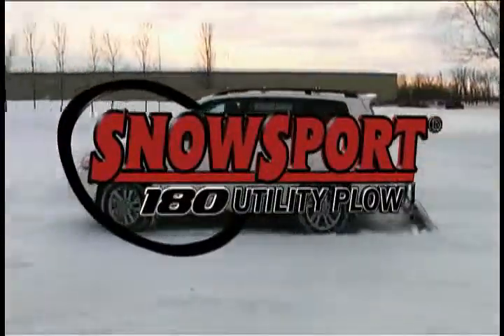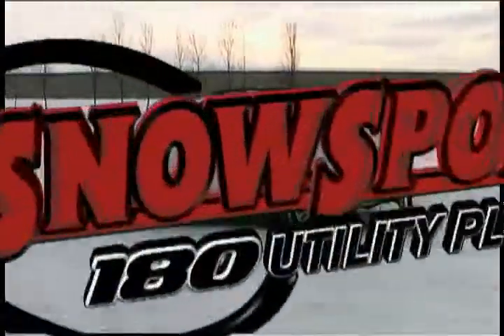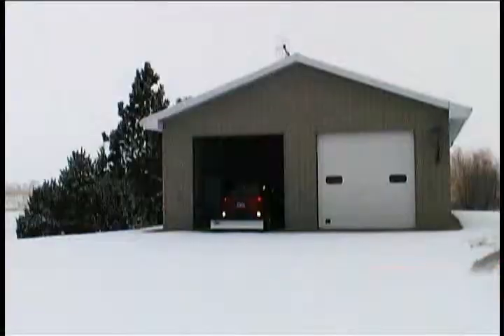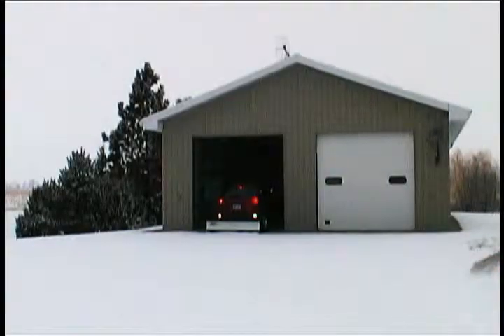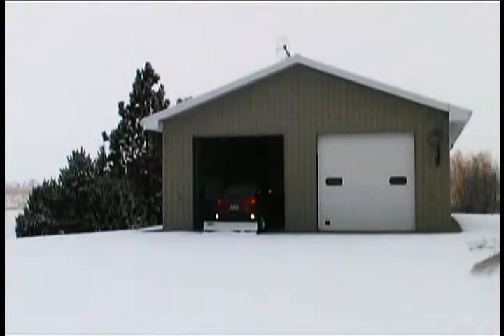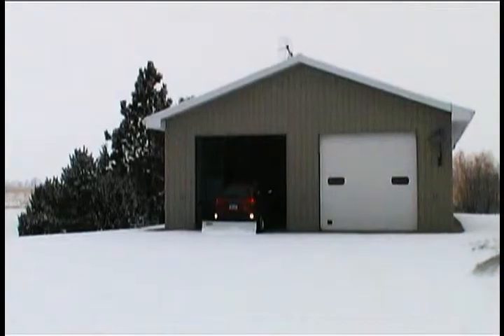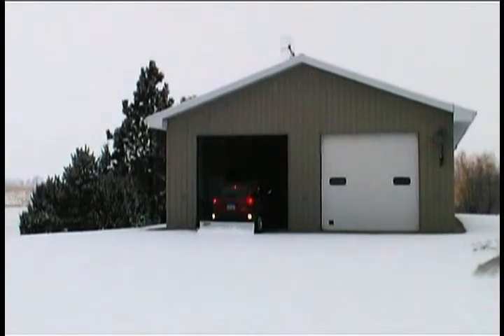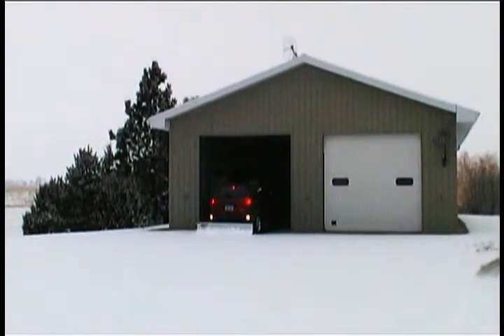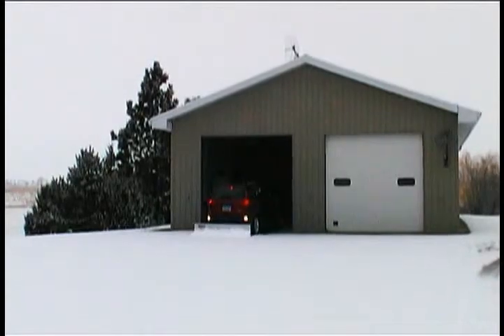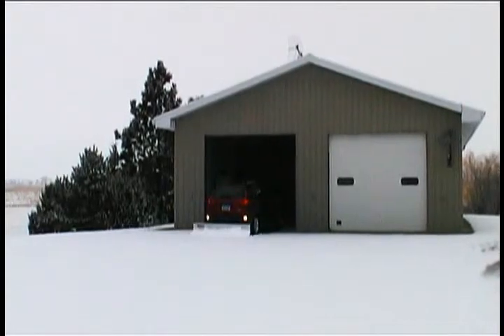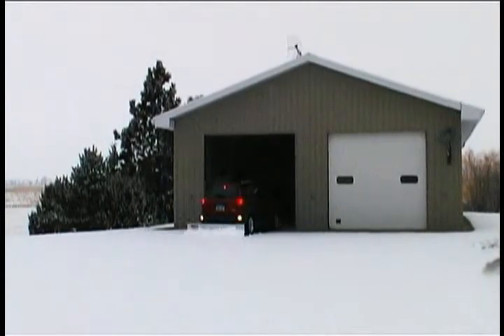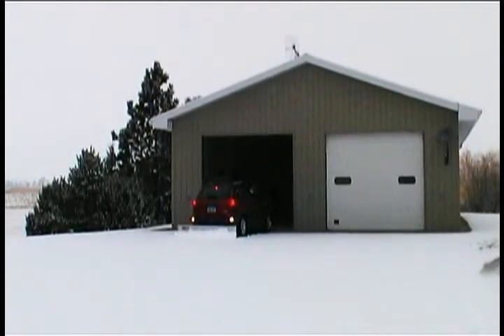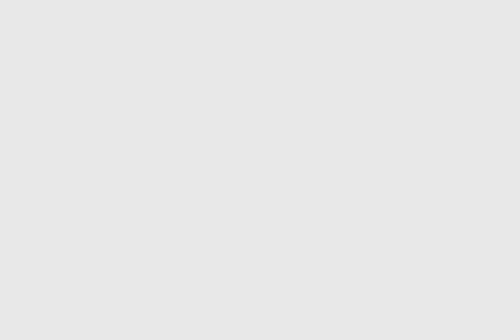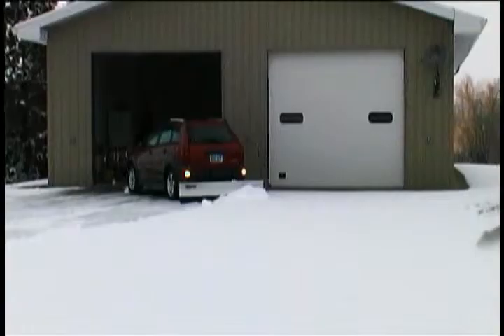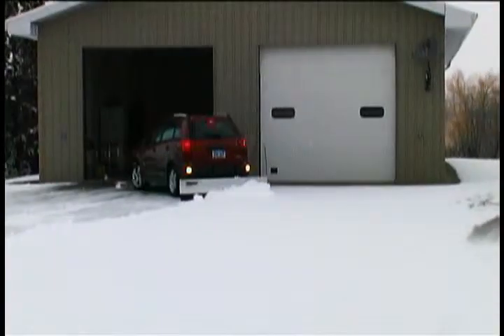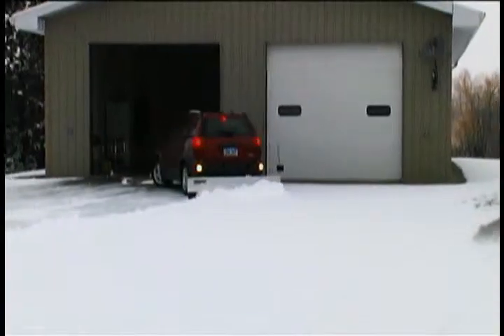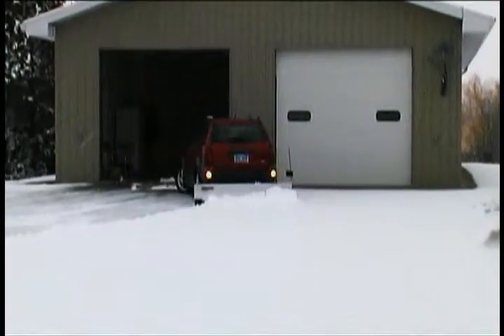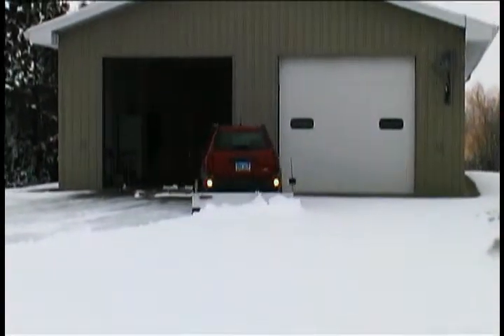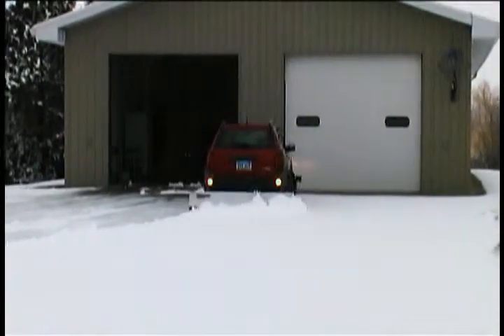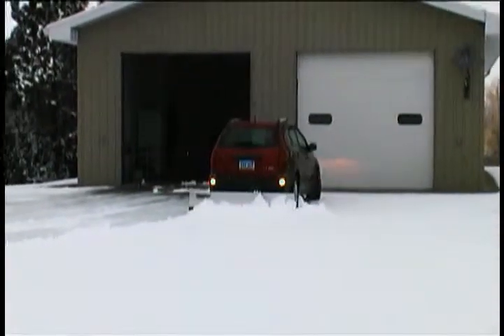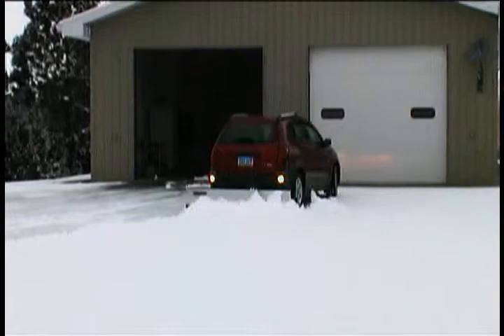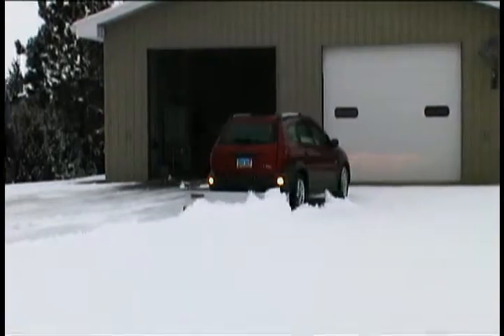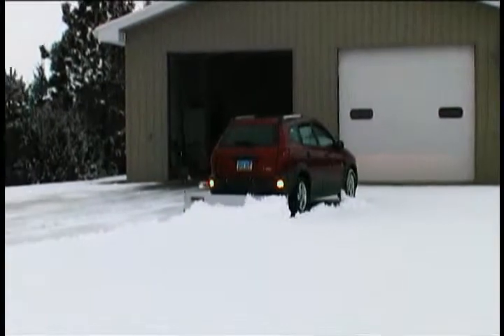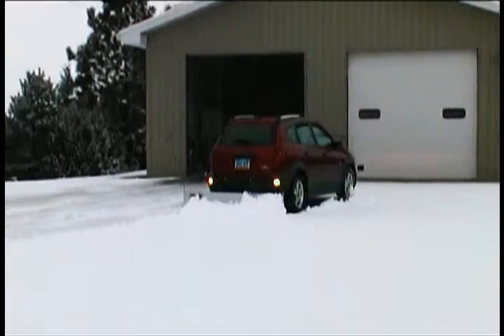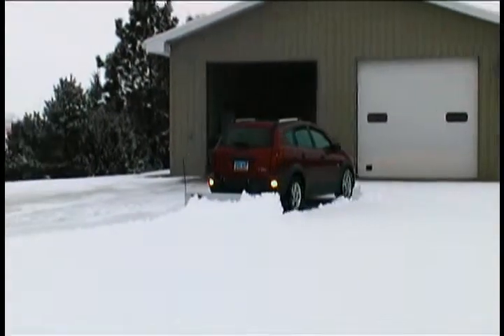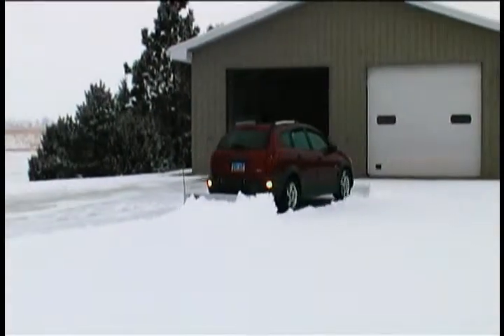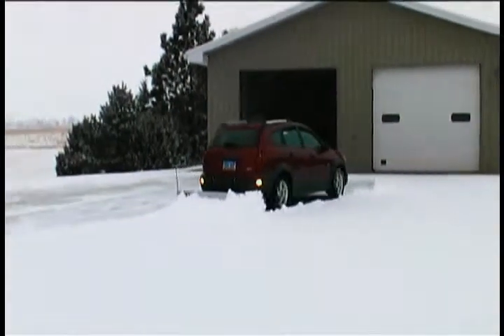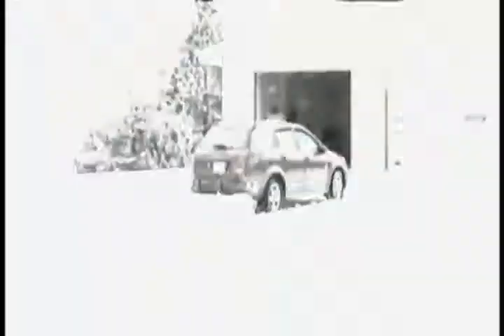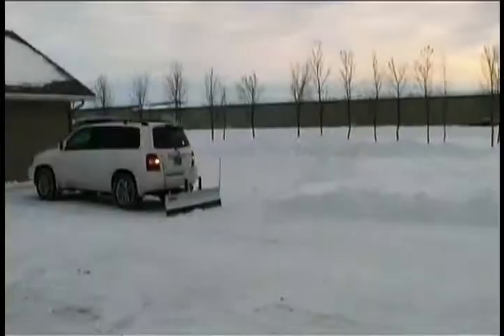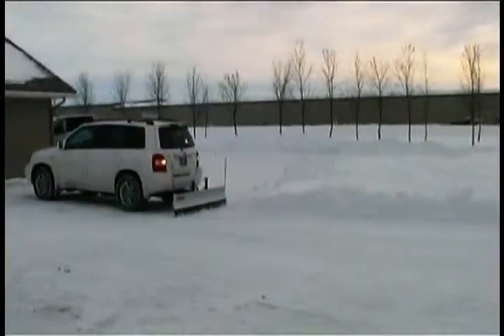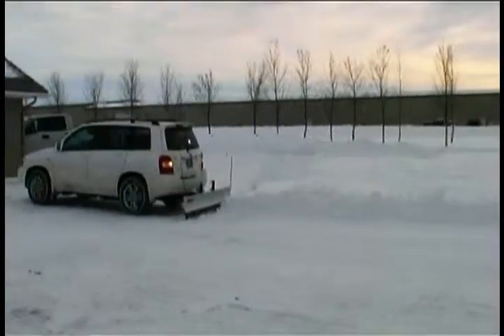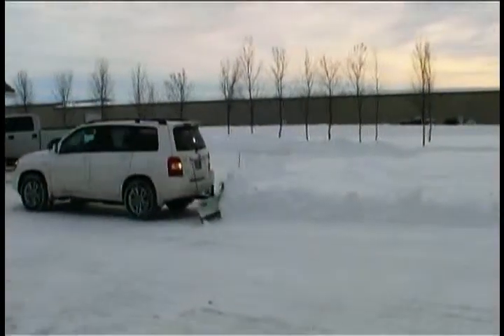The SnowSport 180 Utility Plow allows you to move snow from the comfort of your own heated vehicle. Move snow when you want it moved. Snow removal with the SnowSport 180 is quick, easy, and safe. All you have to do is drive your vehicle.